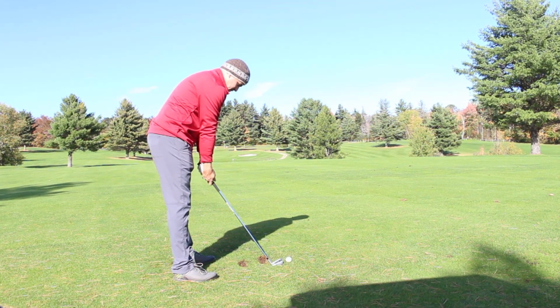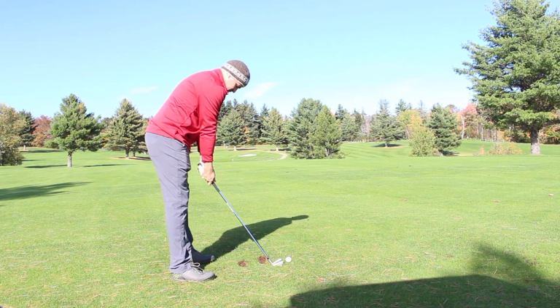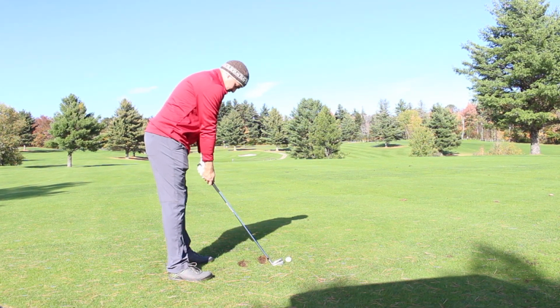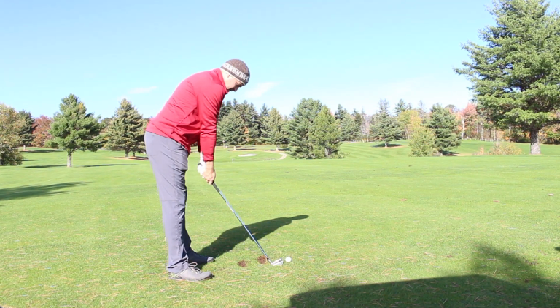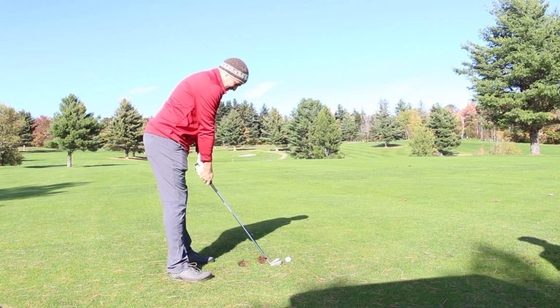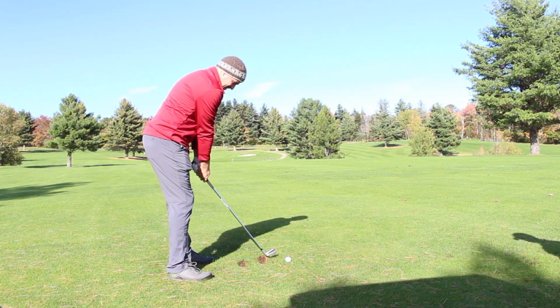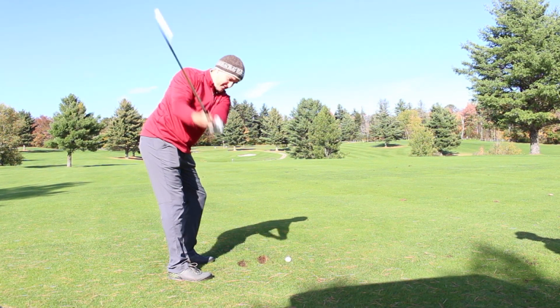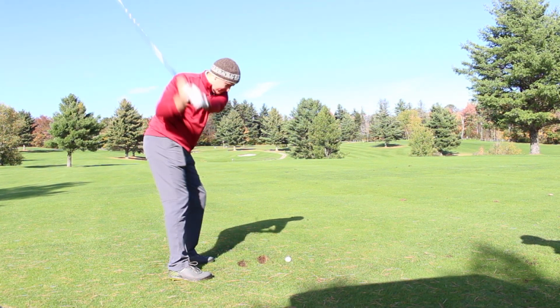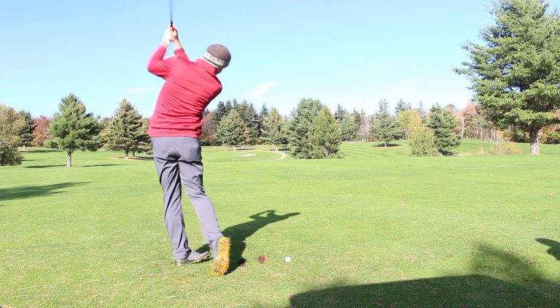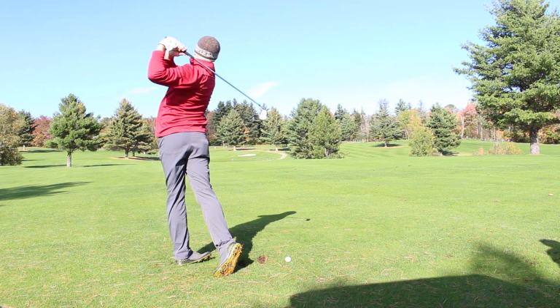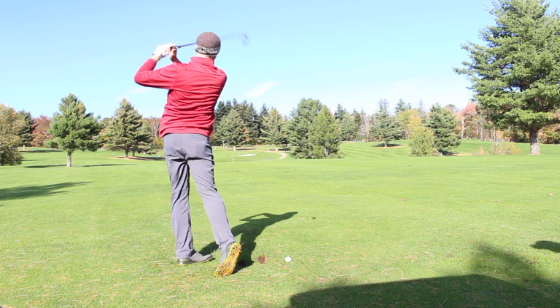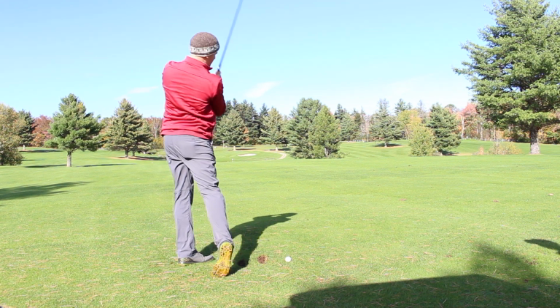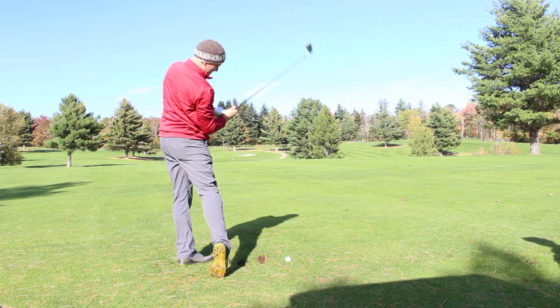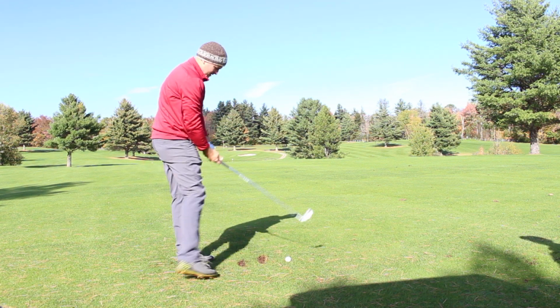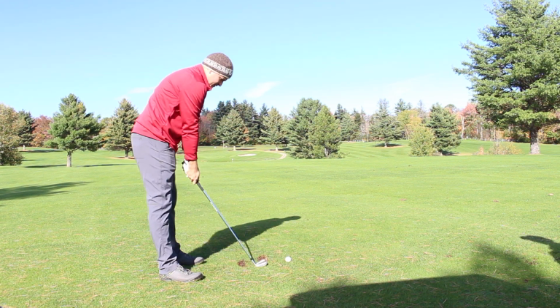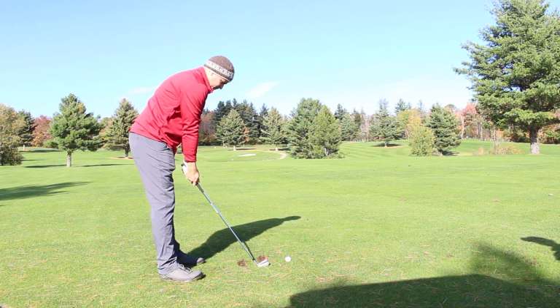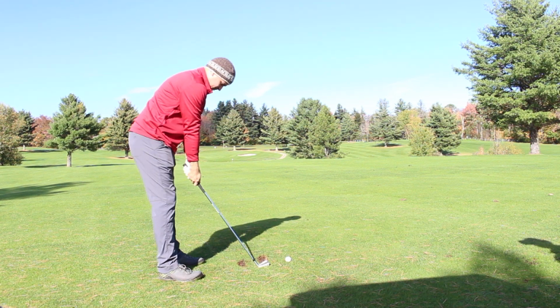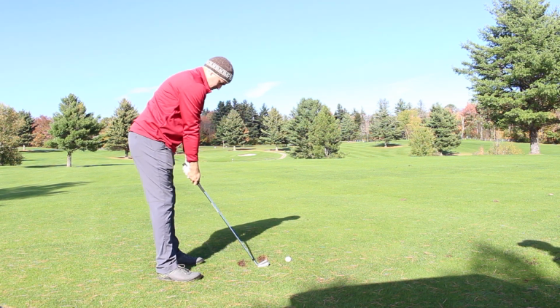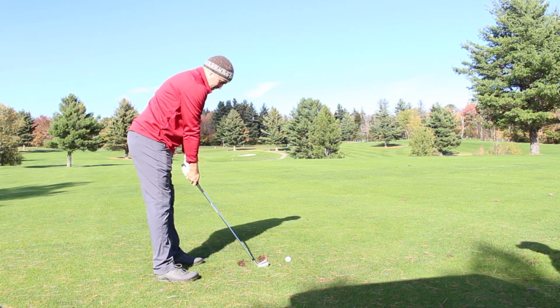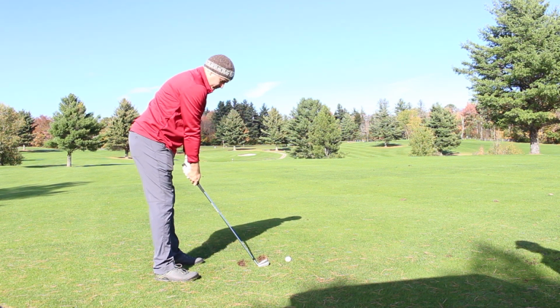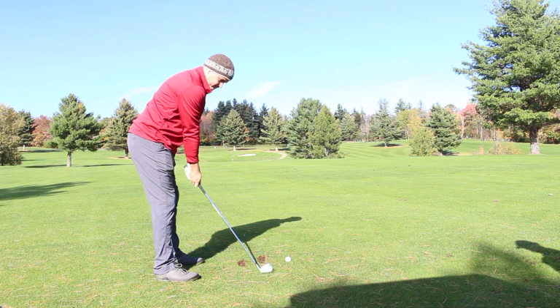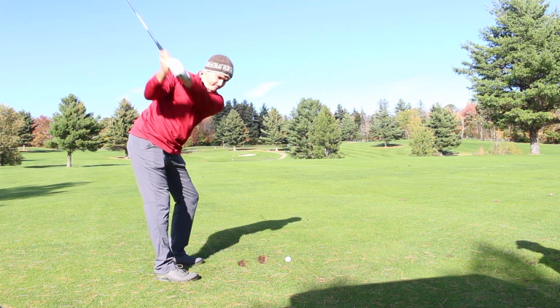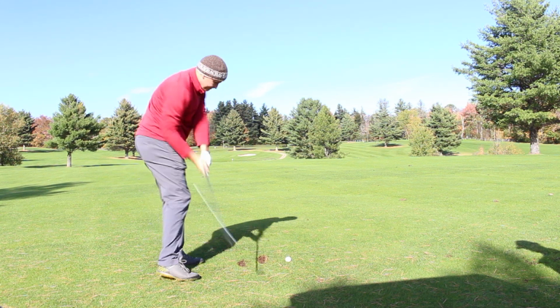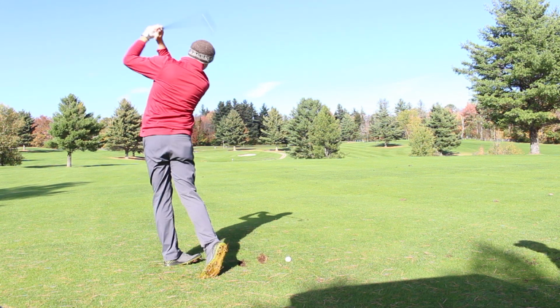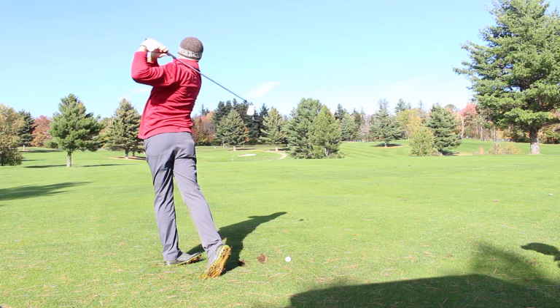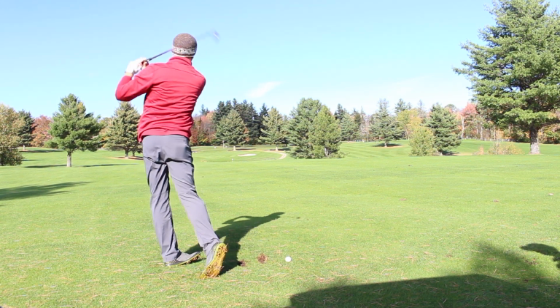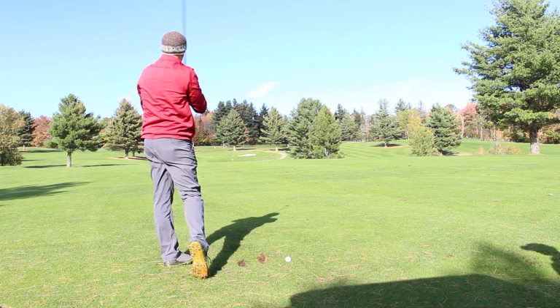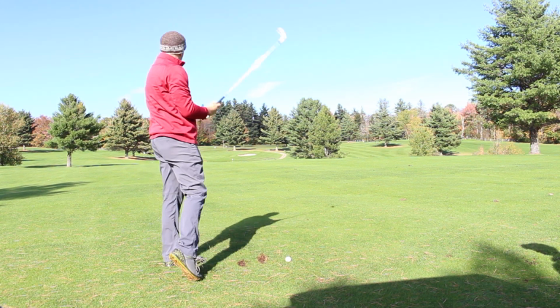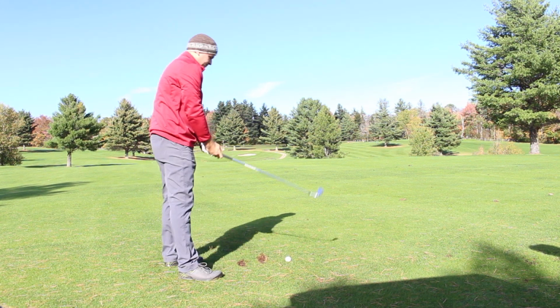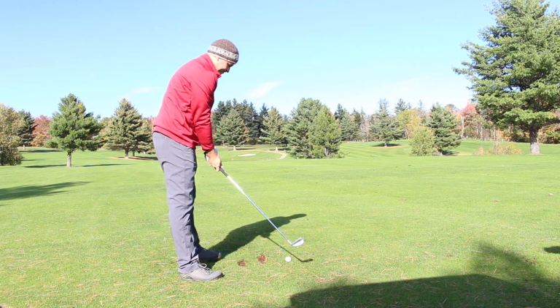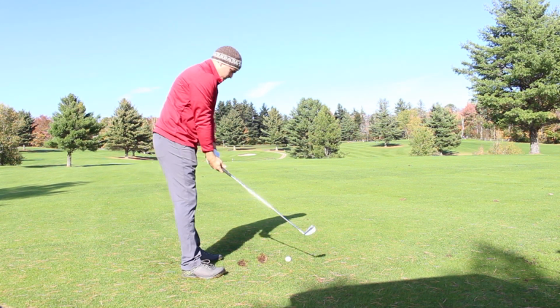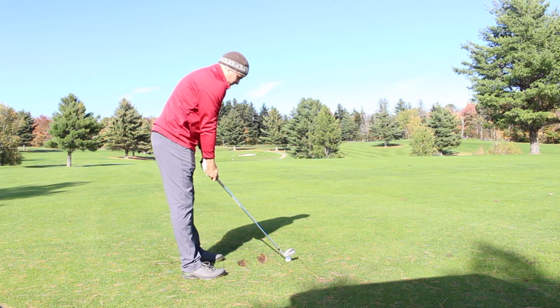Here we are with Joe on the 10th hole at Tater Hill. He's got 208 yards into a back pin on a par 5, and he's going to hit a 6-iron. We've been working on his long iron game, trying to make it a little bit more consistent. Let's see how he does.